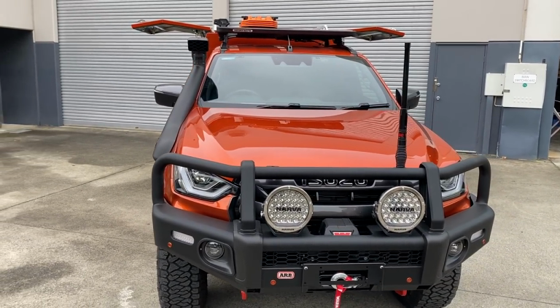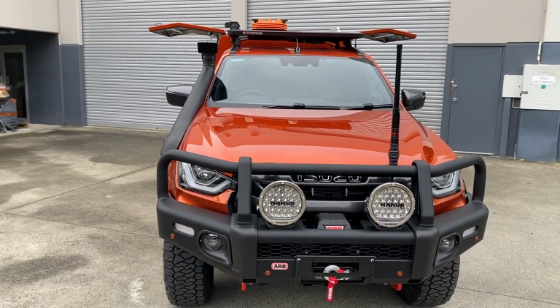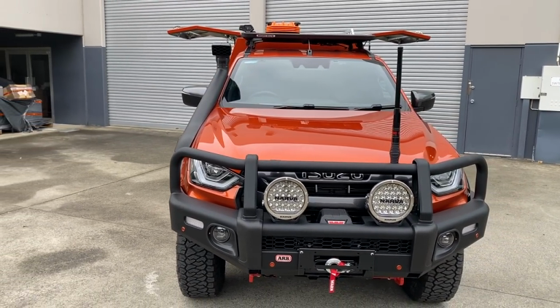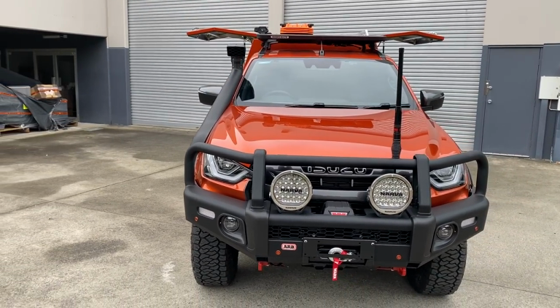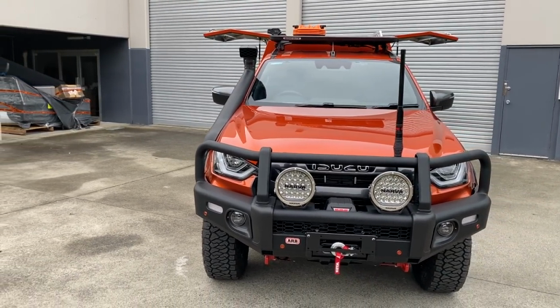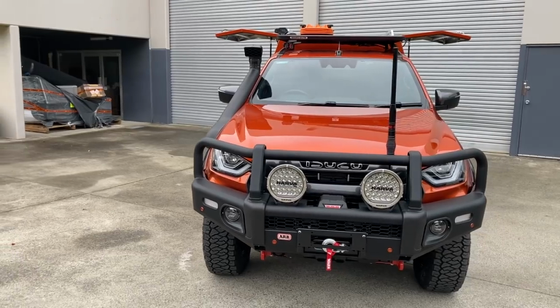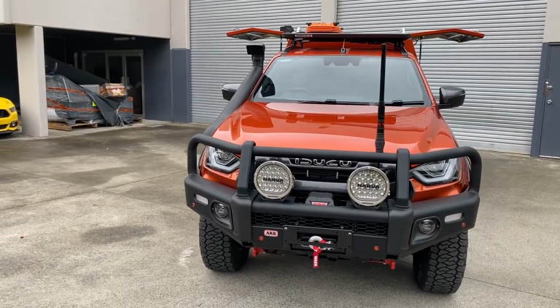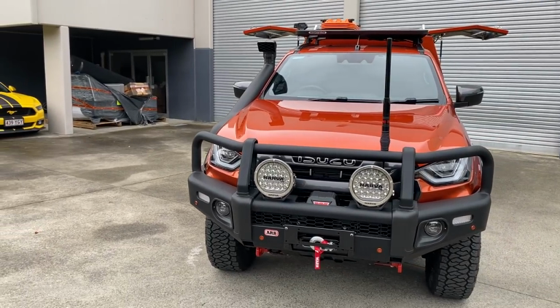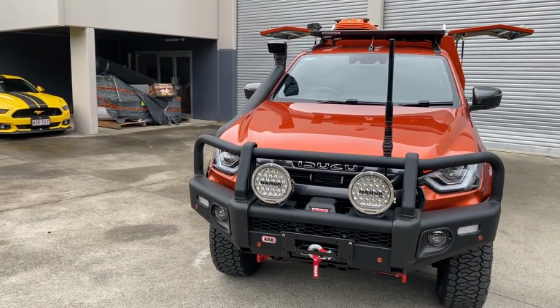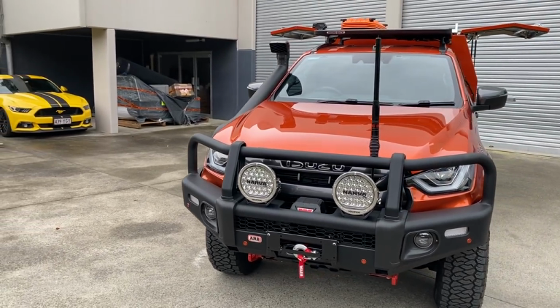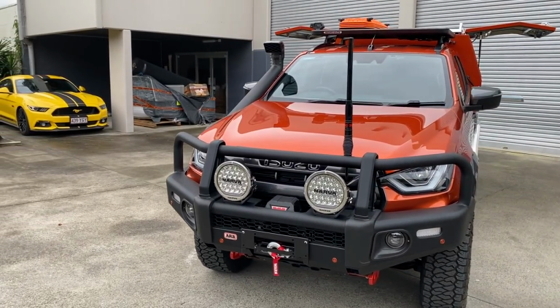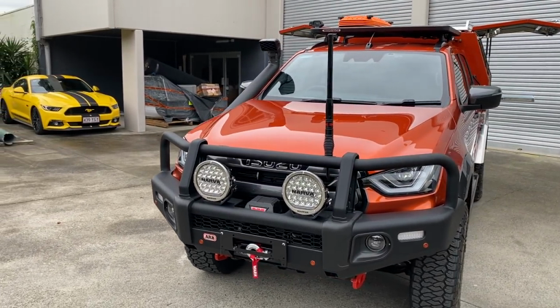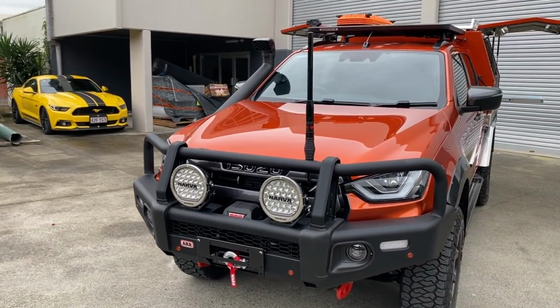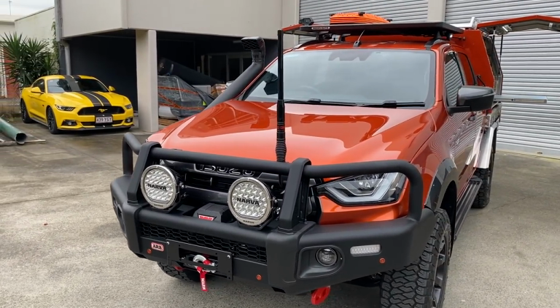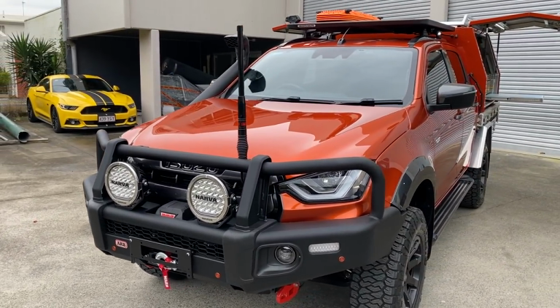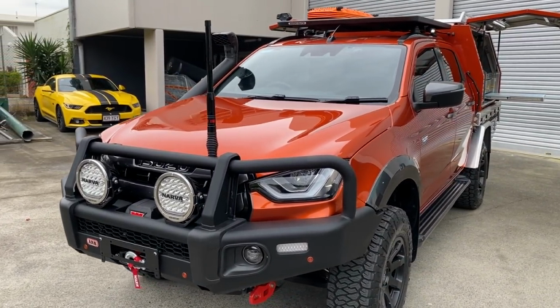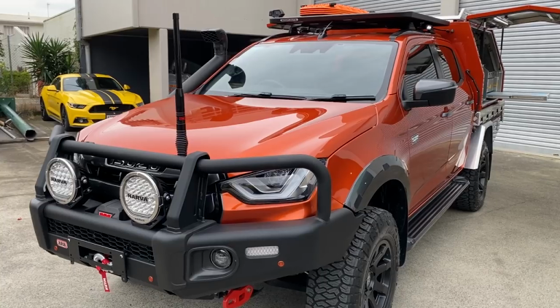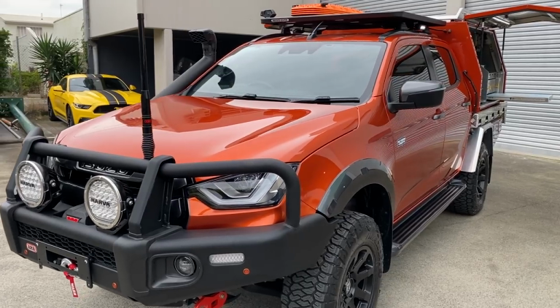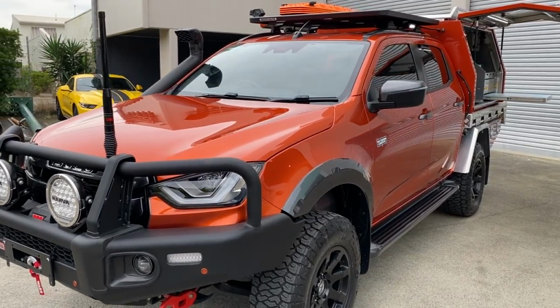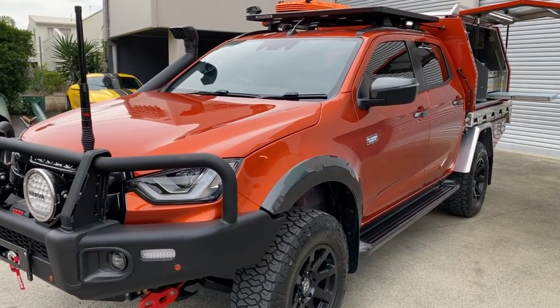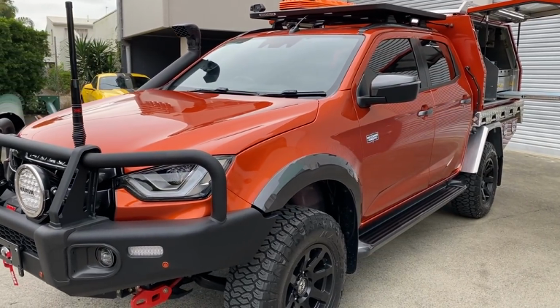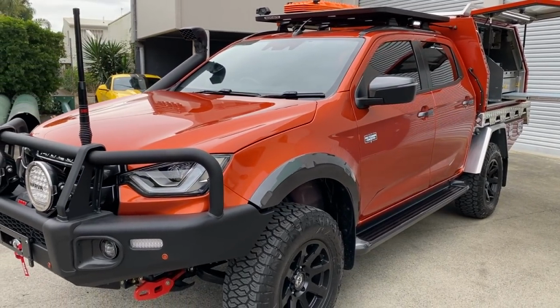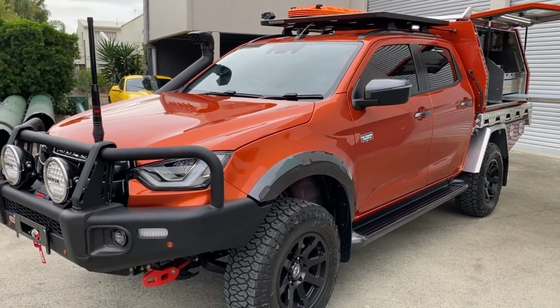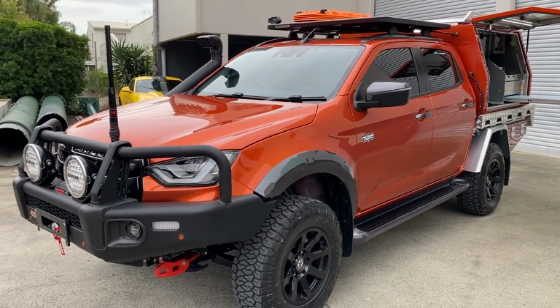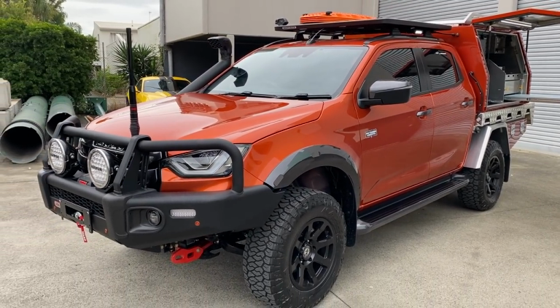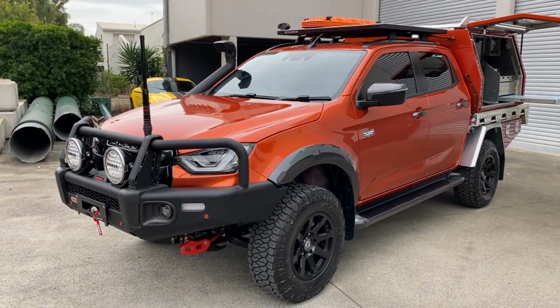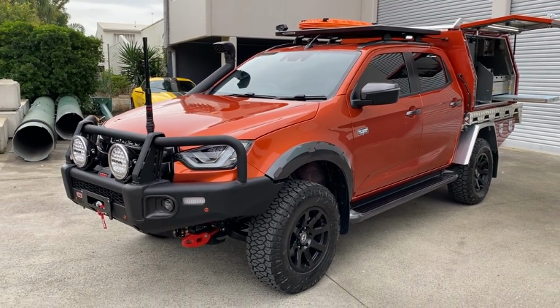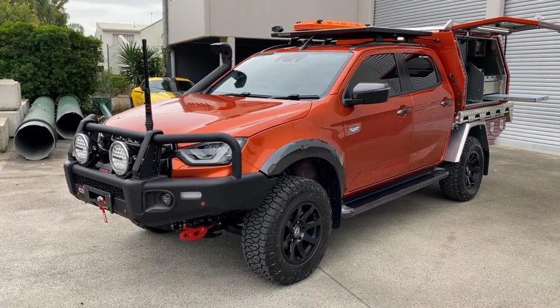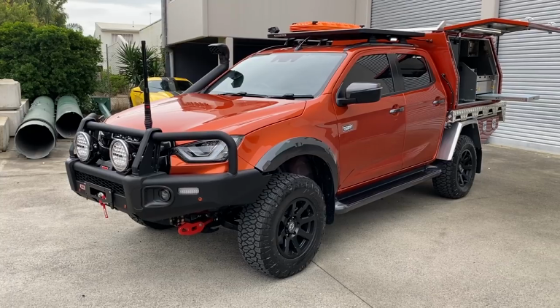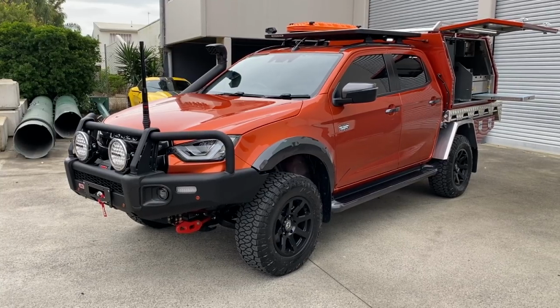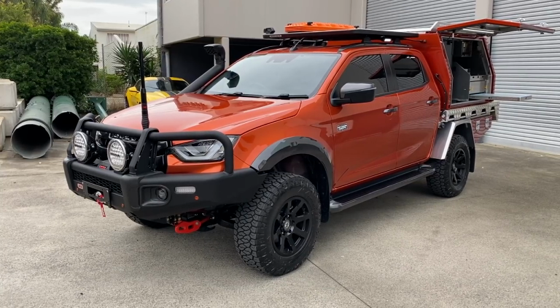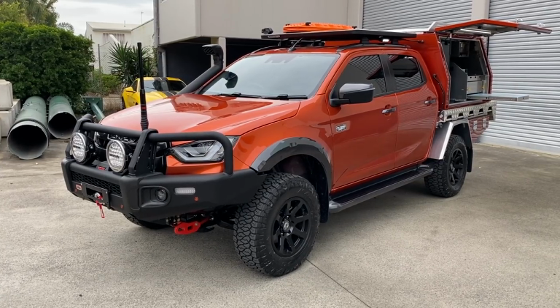We're waiting on the mirrors — still haven't quite finished the development stages yet with Clearview for some new towing mirrors. Once the next gens are finished and on this rig, it'll really look the part.